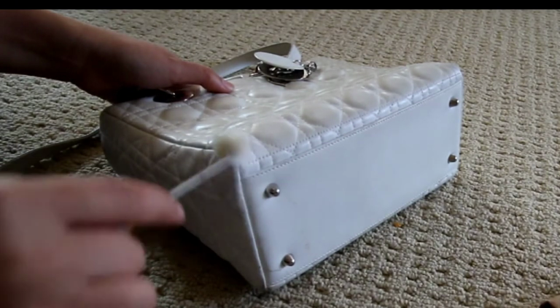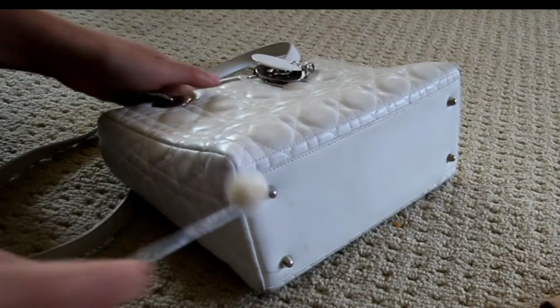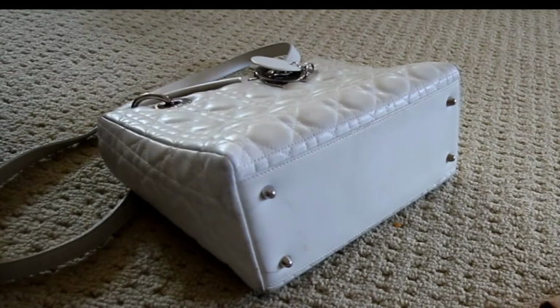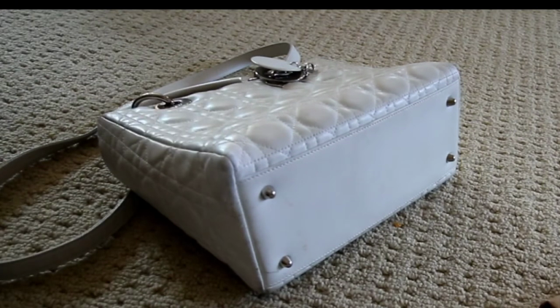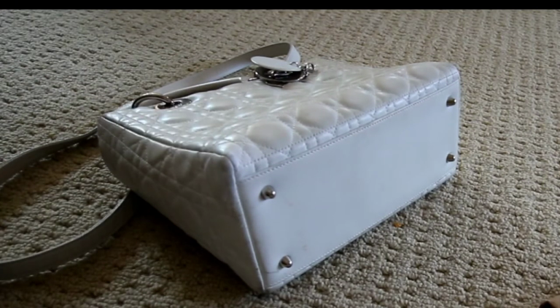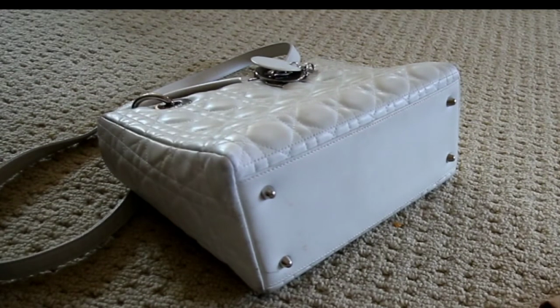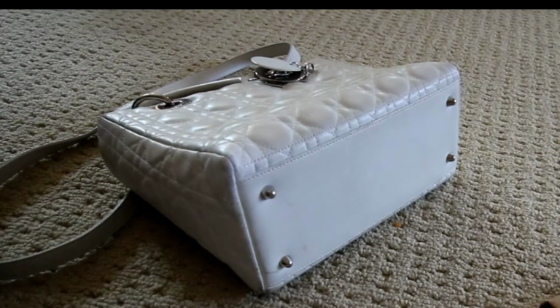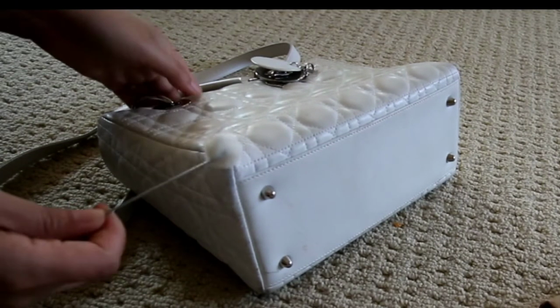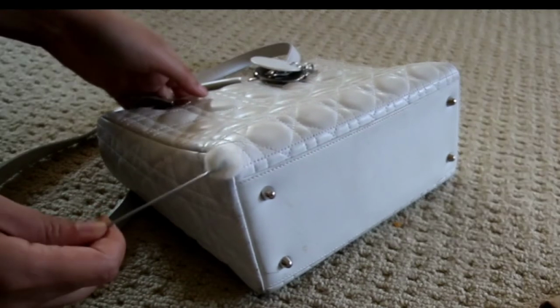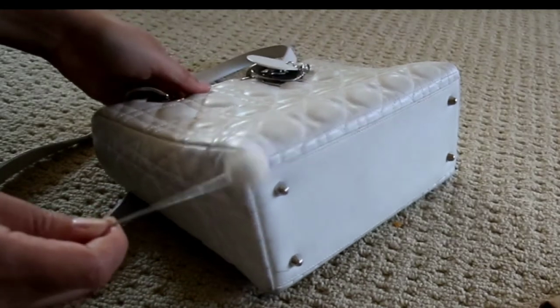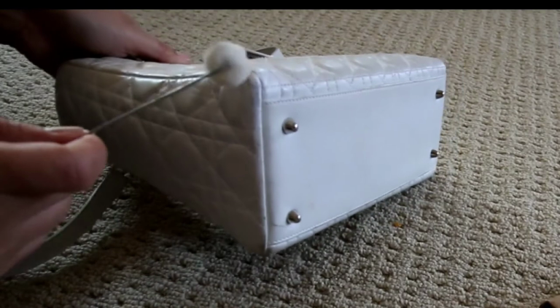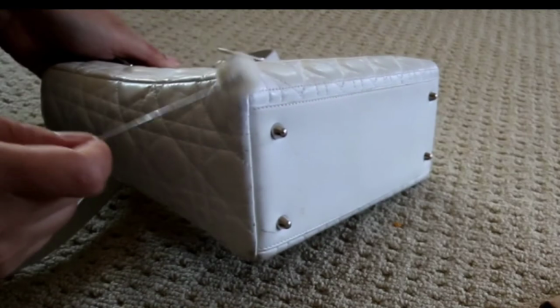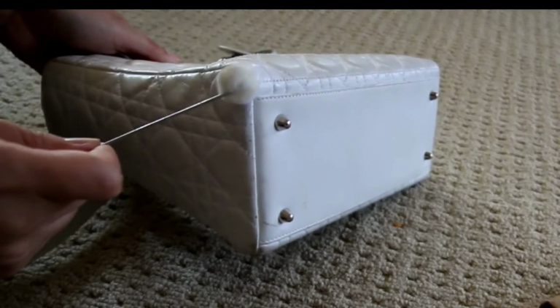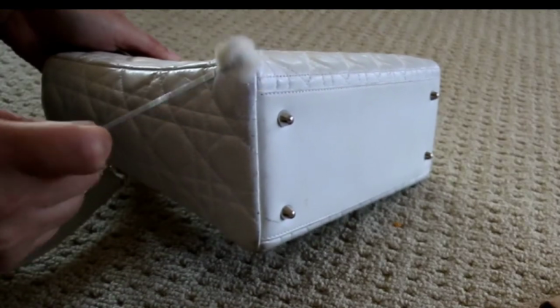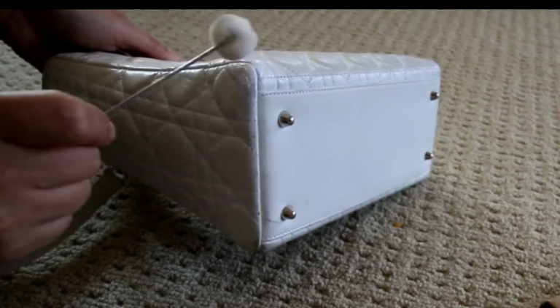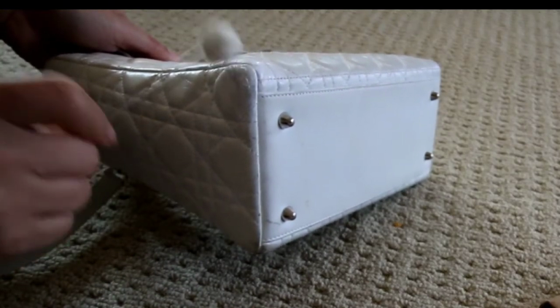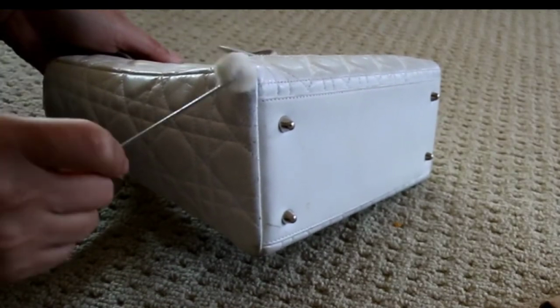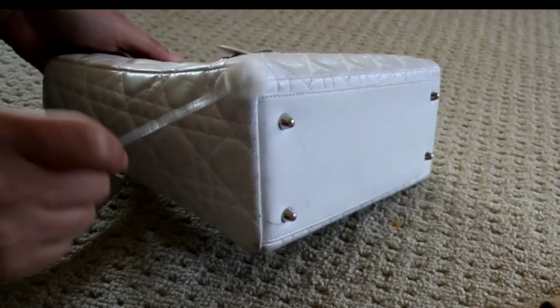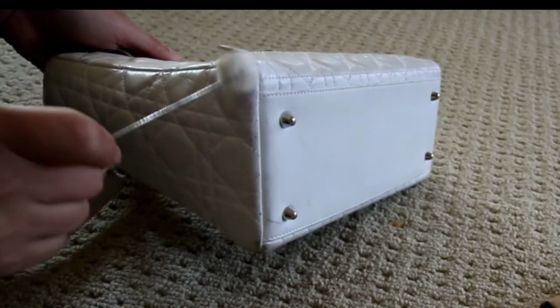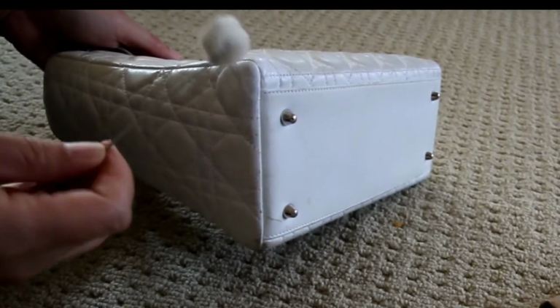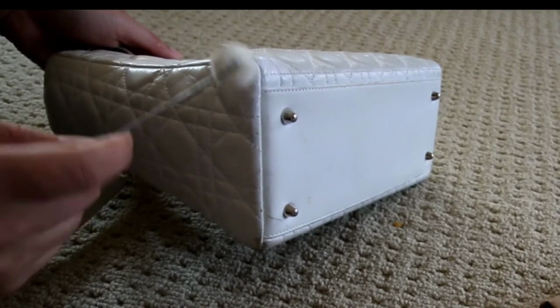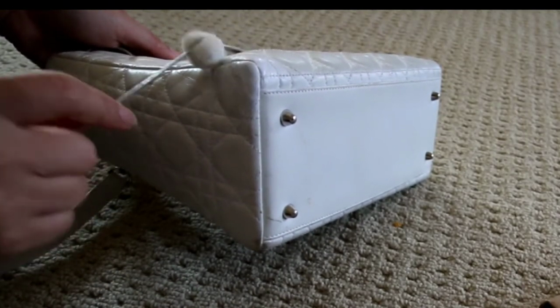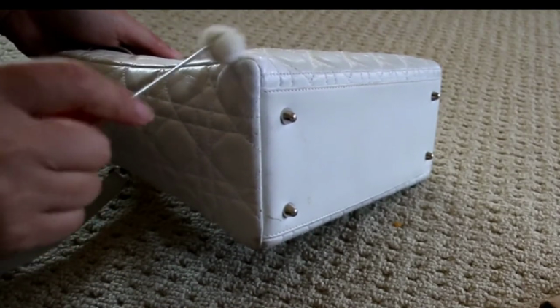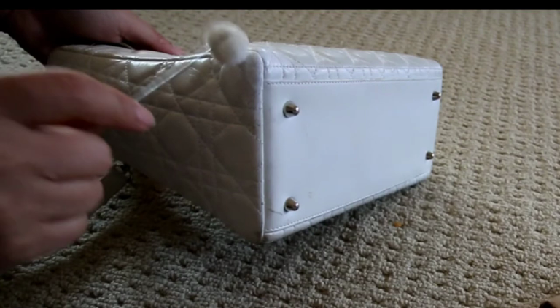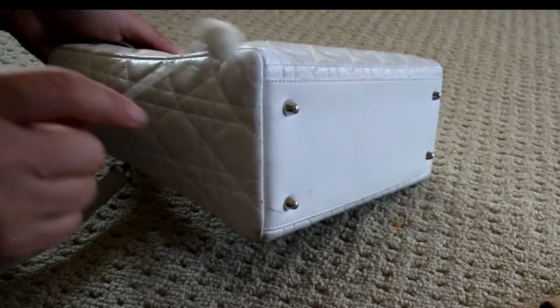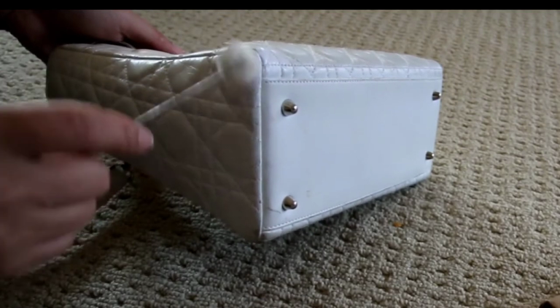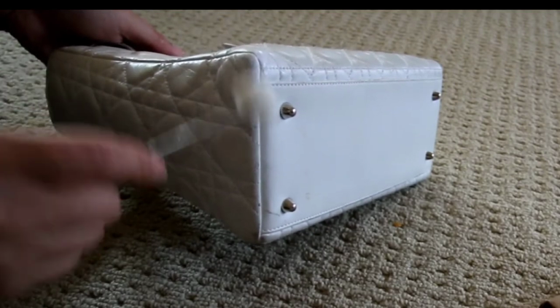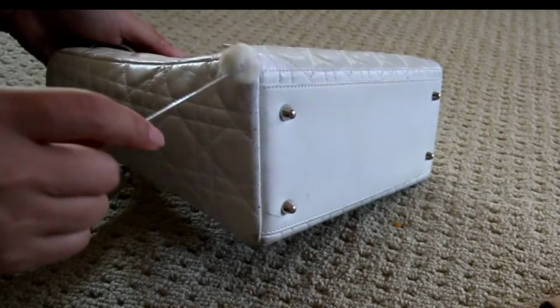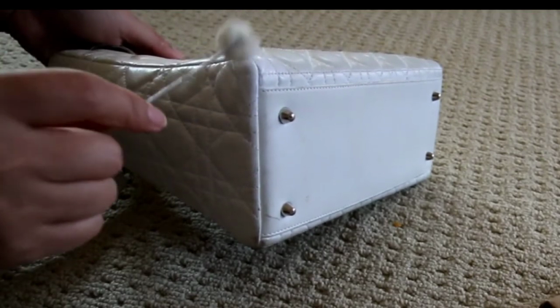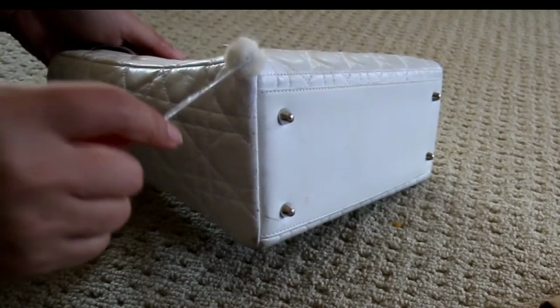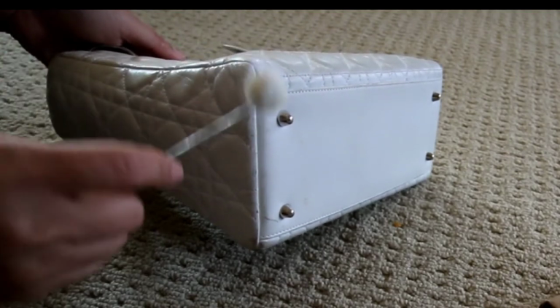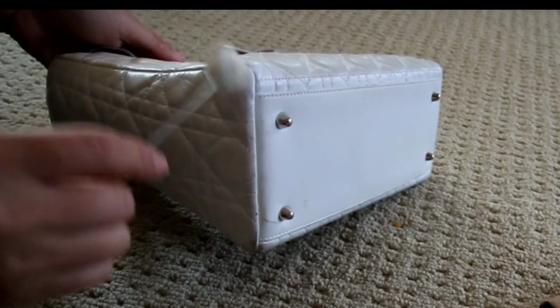Here I'm giving it a second layer at the corner because it's really bad there, so I'm doing a few layers at the corners. That's the worst part of the bag, along with the inside middle that you saw.